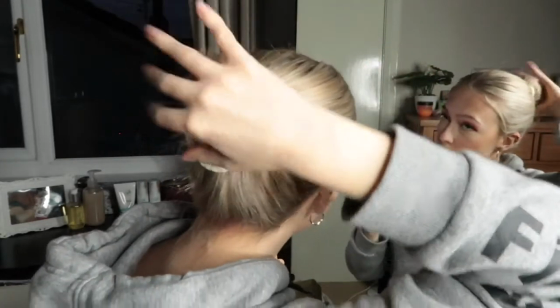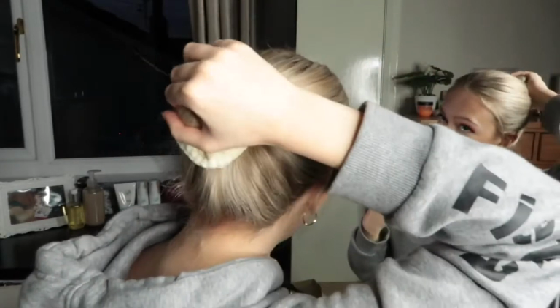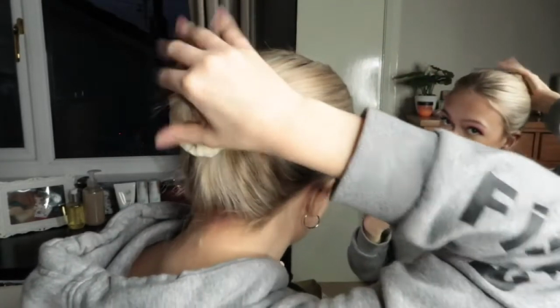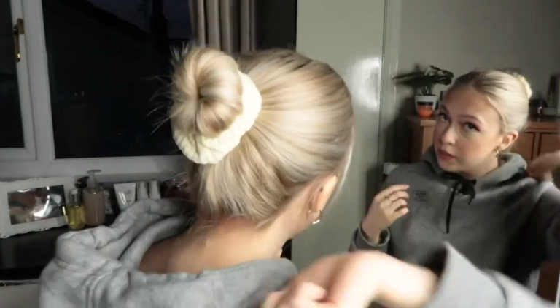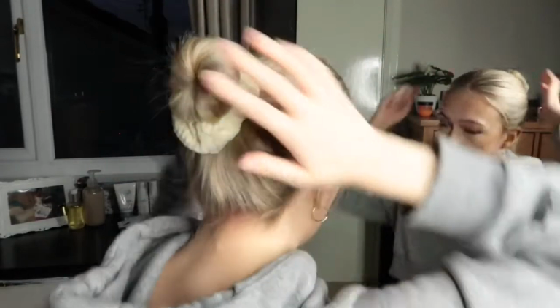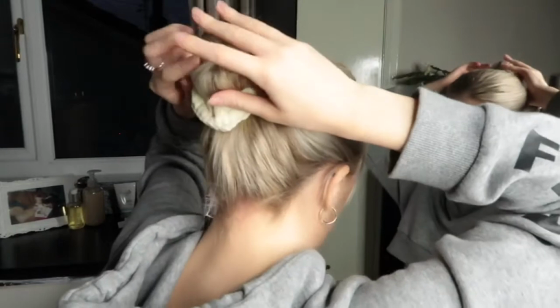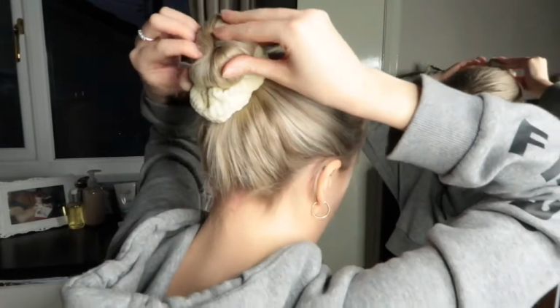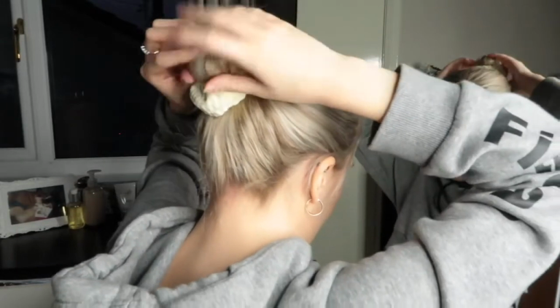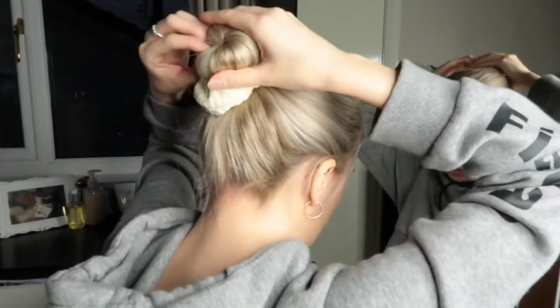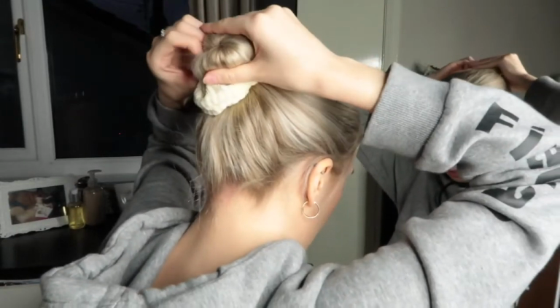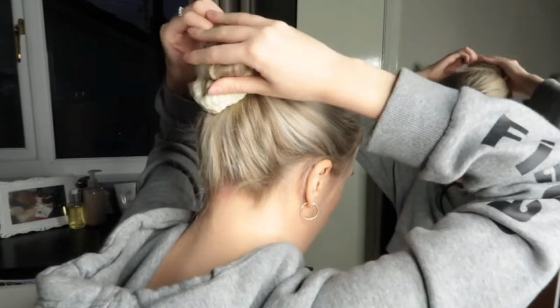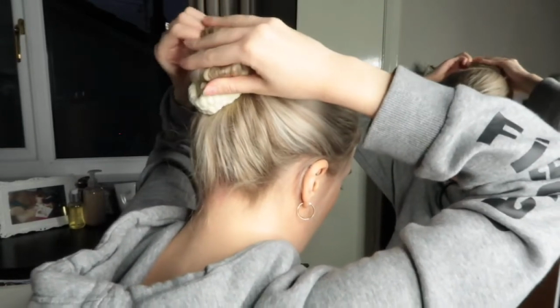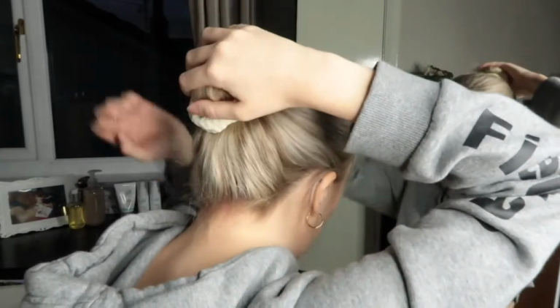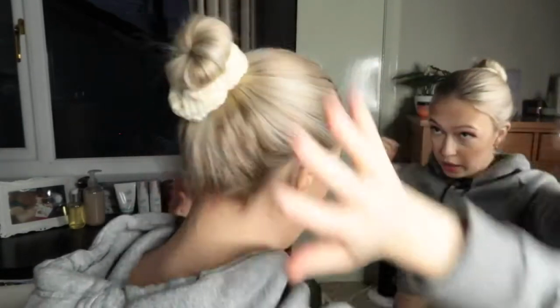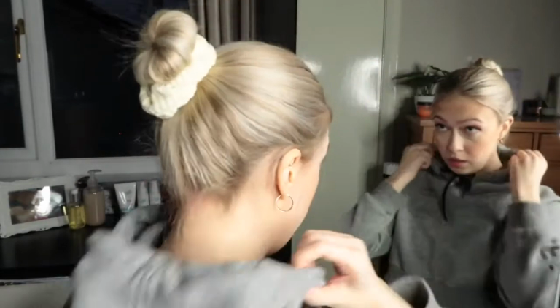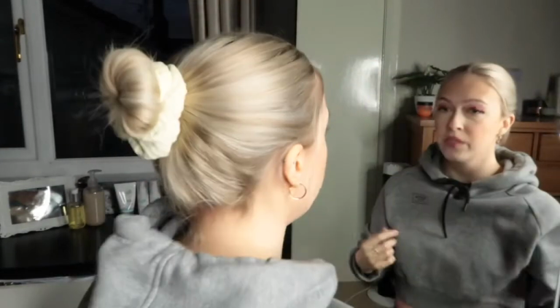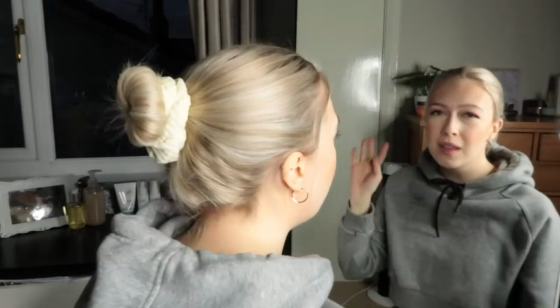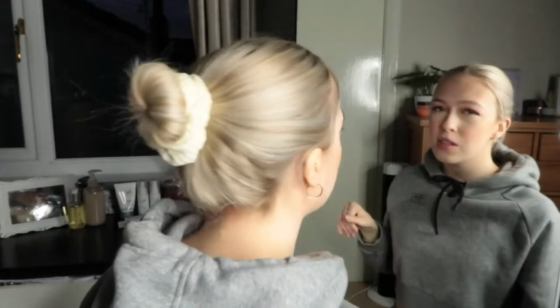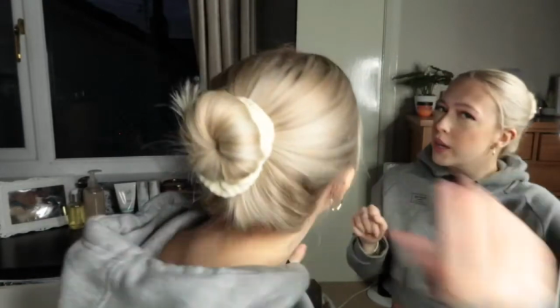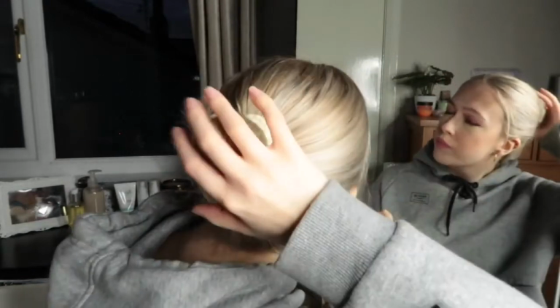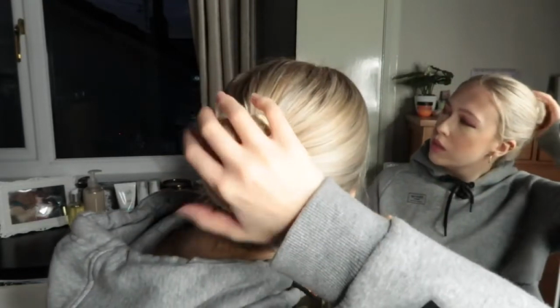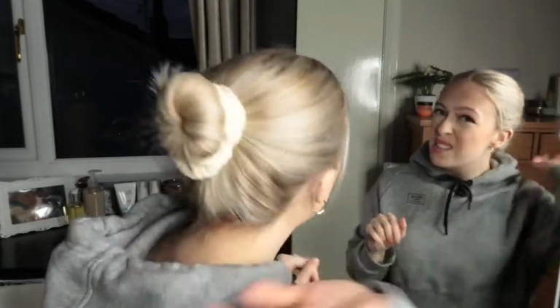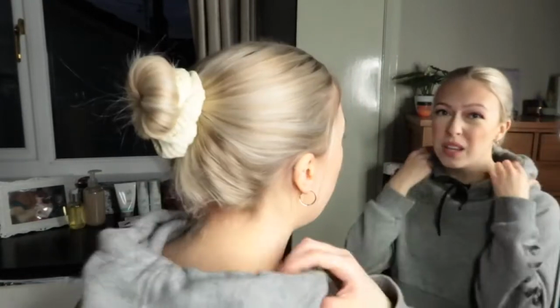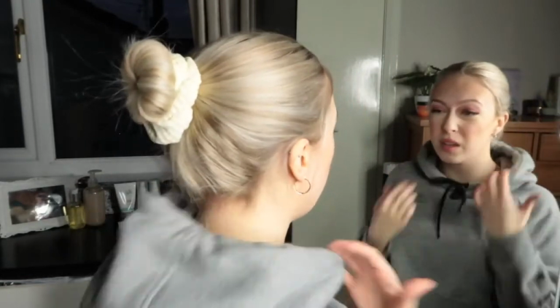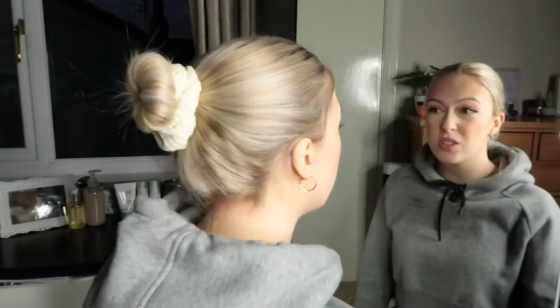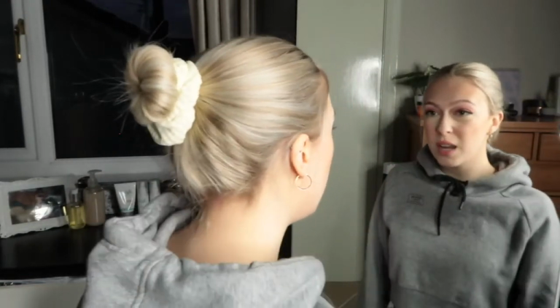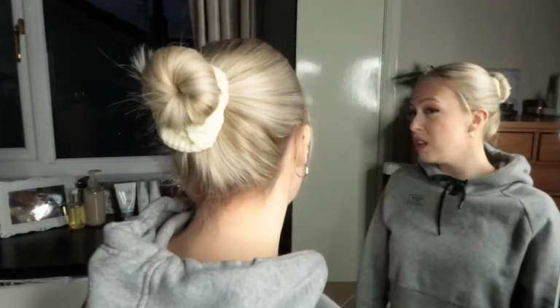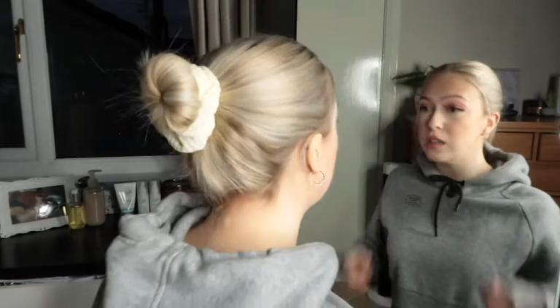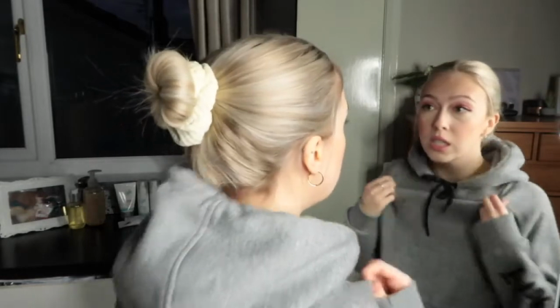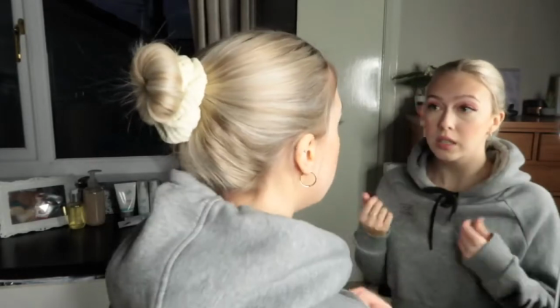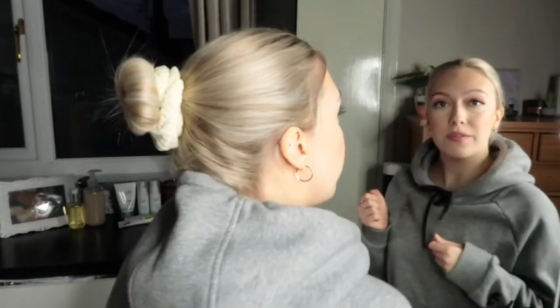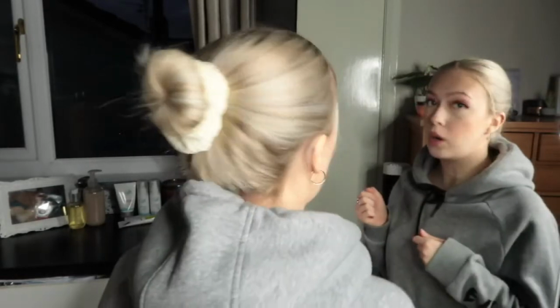So that's my bun. If it's not a perfect donut, you can pull on it and things like that, but I'm quite happy with it. I don't mind little bits of my layers sticking out either, because it's just an everyday bun, isn't it? So yeah, that's my first one.